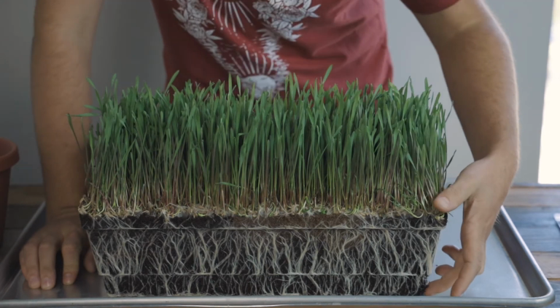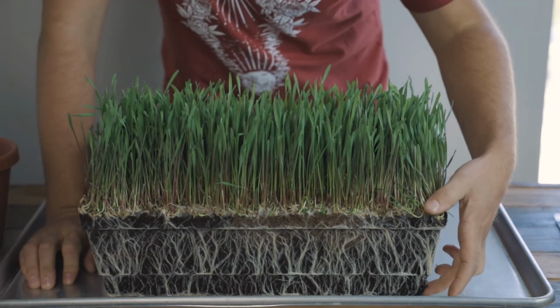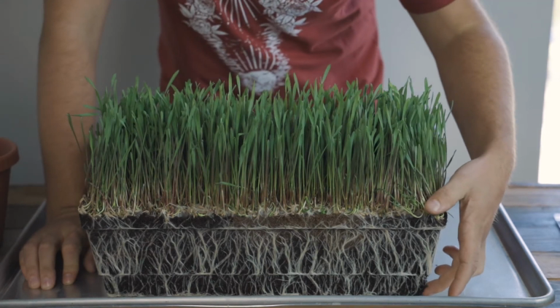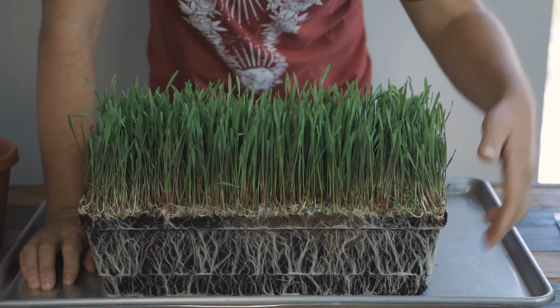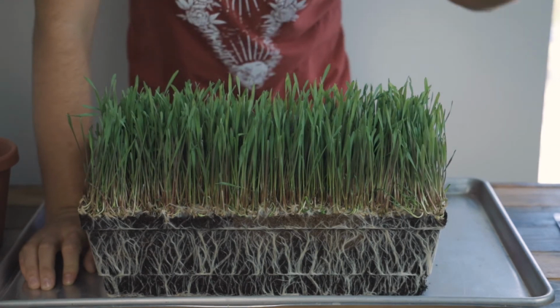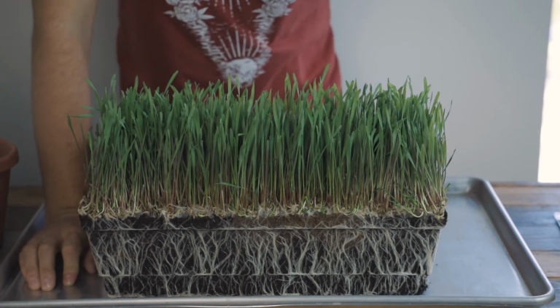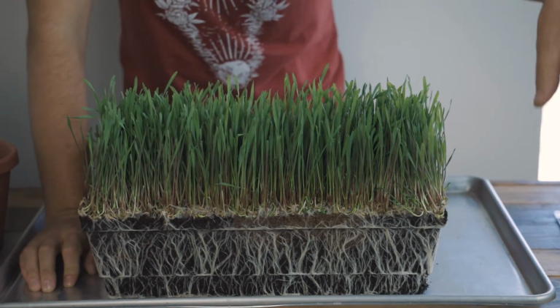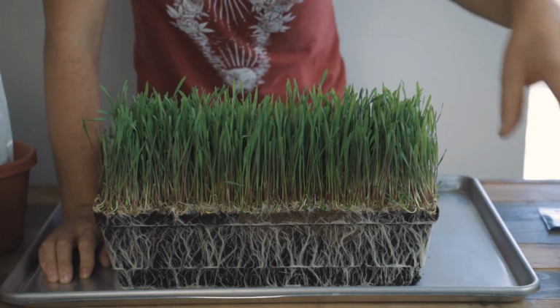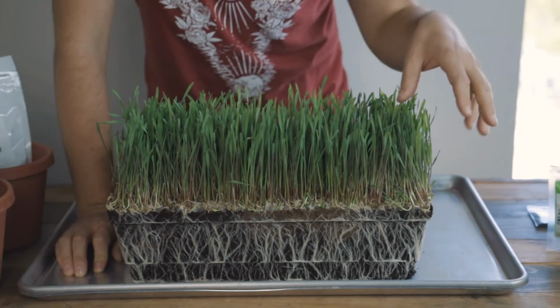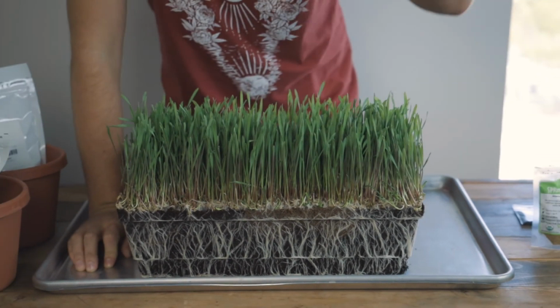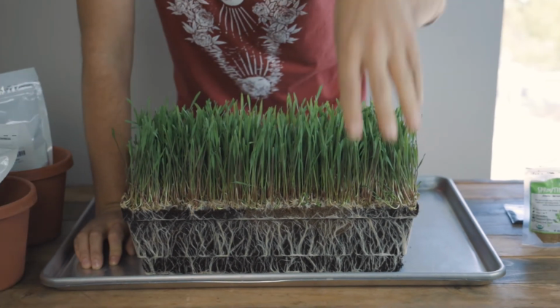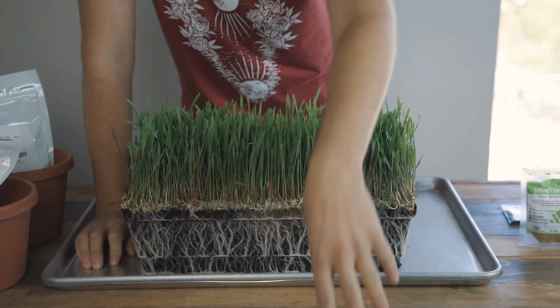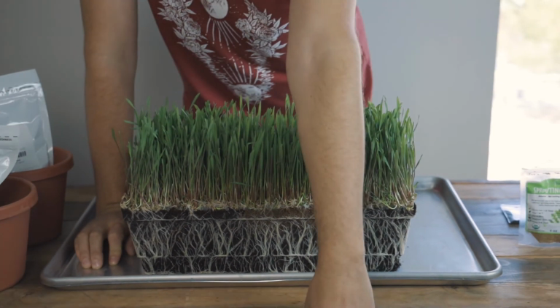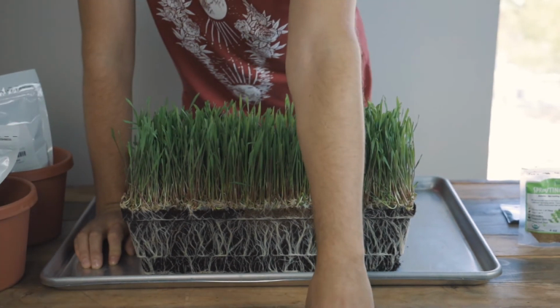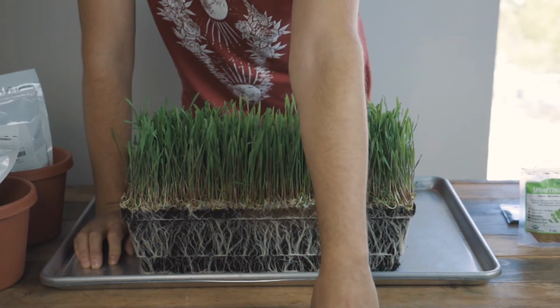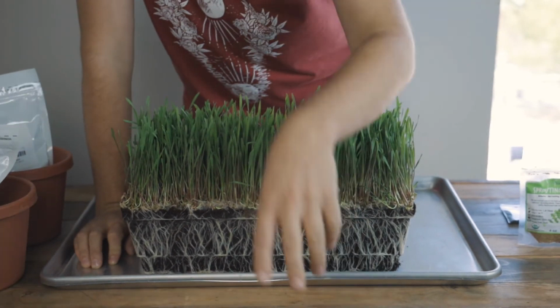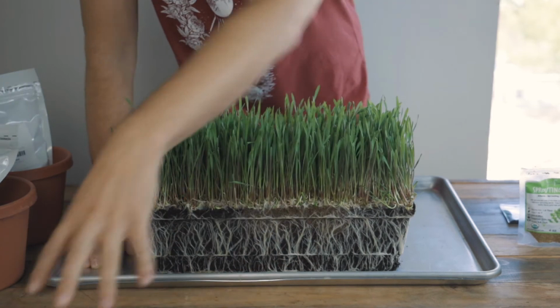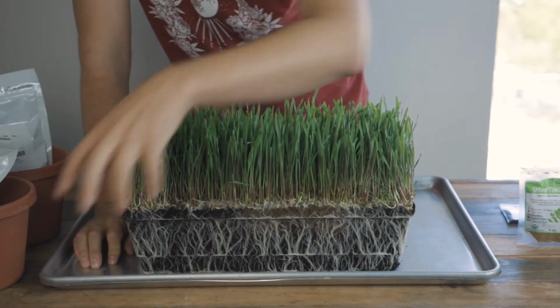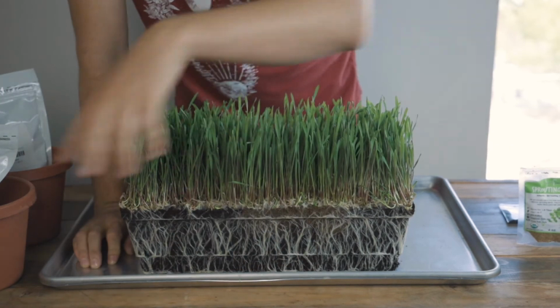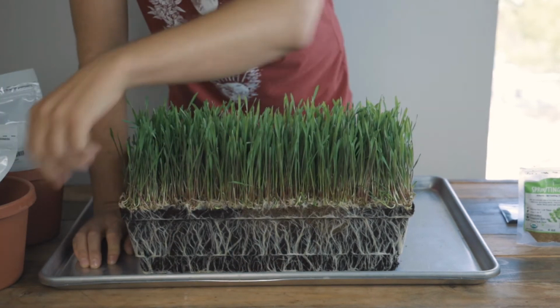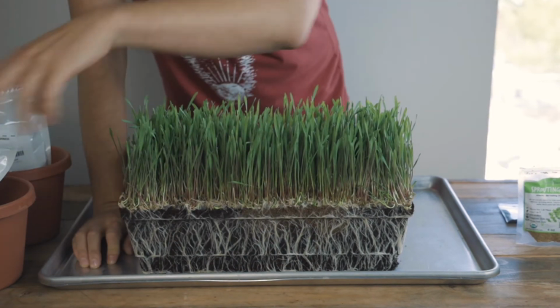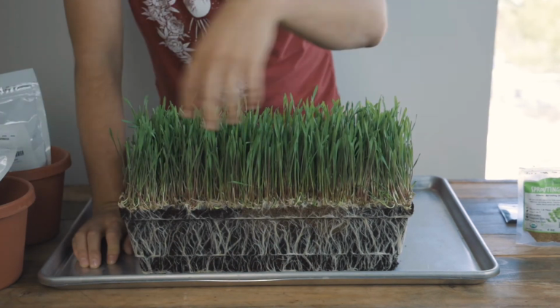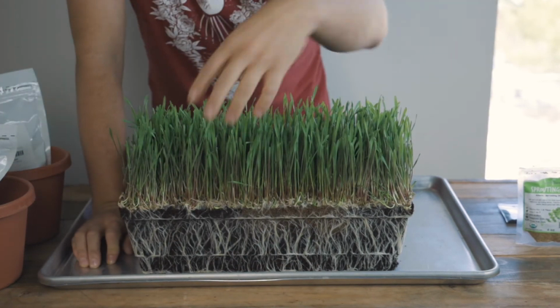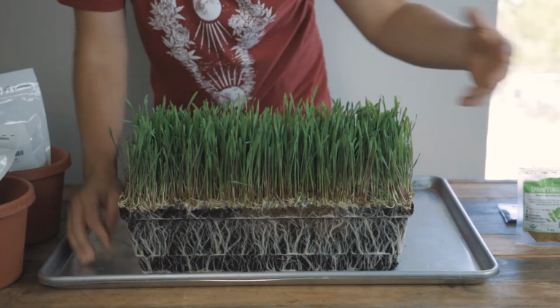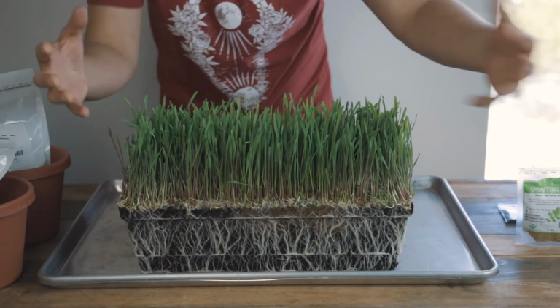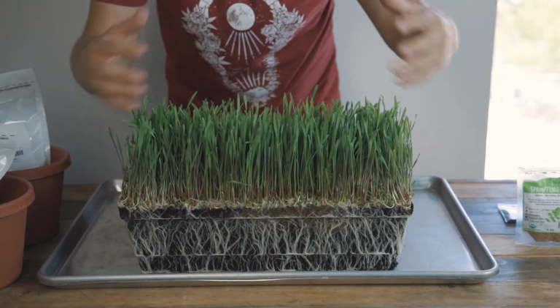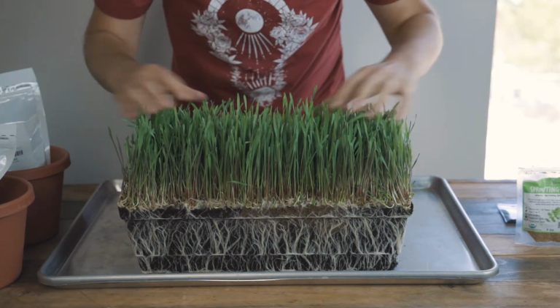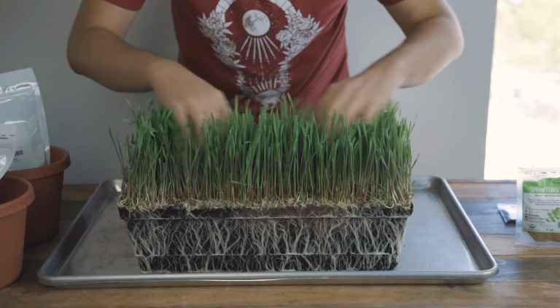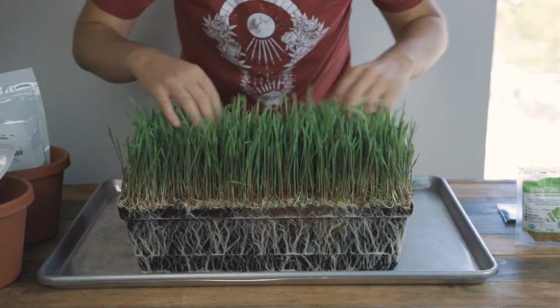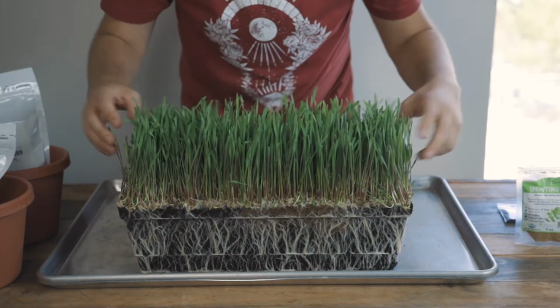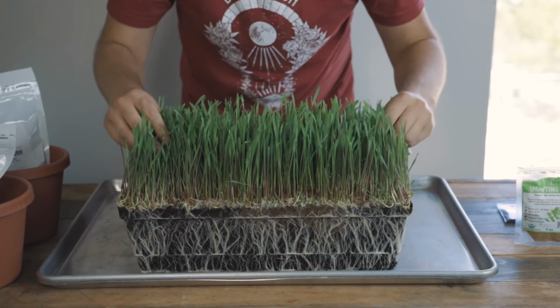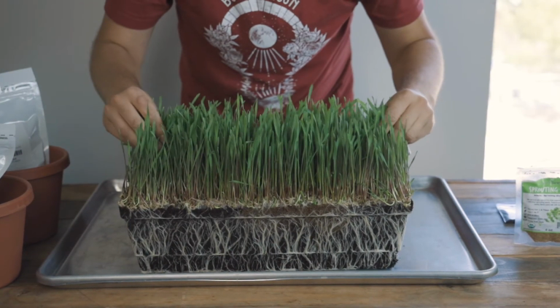So in the garden, in the ground, it's going super deep and it's pulling as much nitrogen and bringing it near the soil.